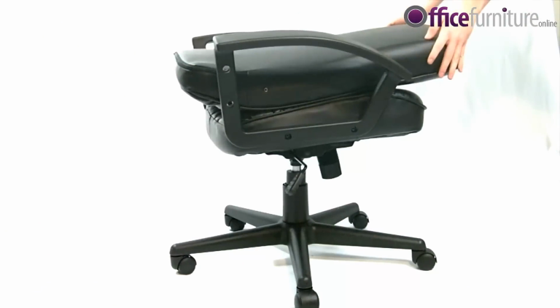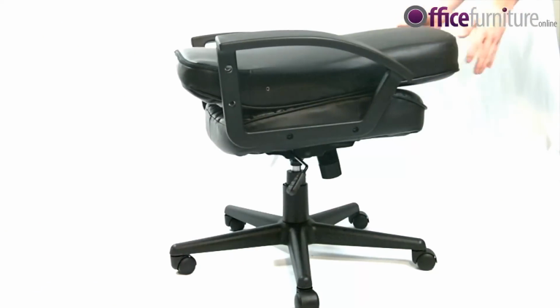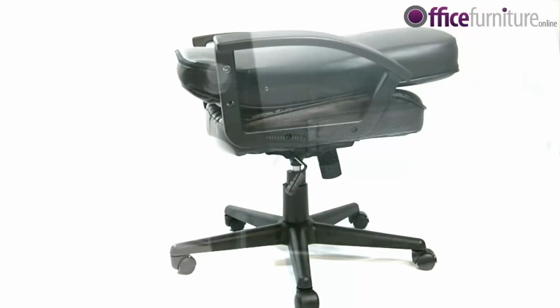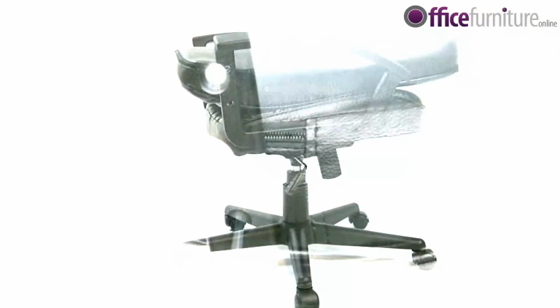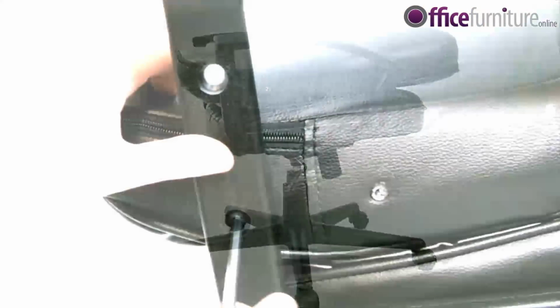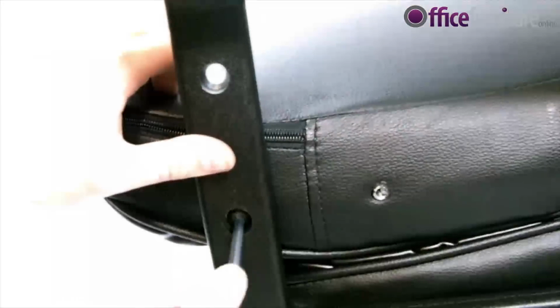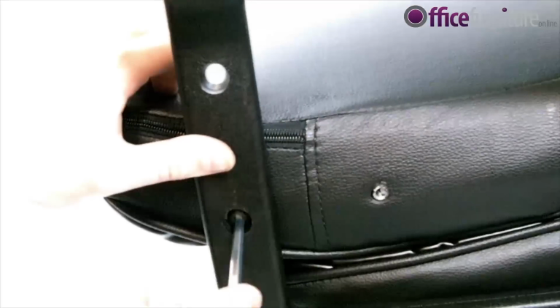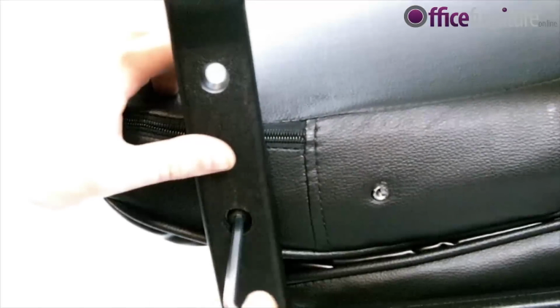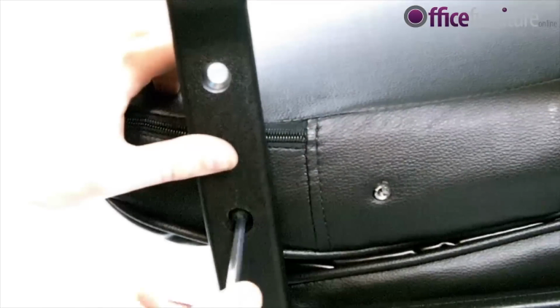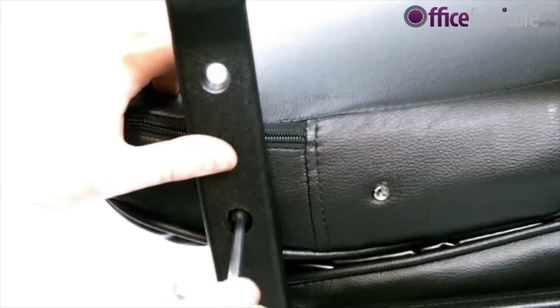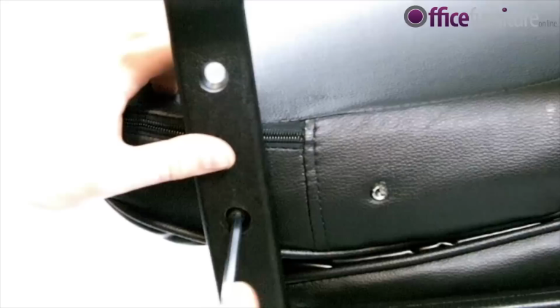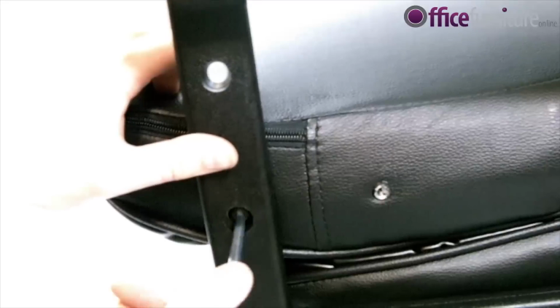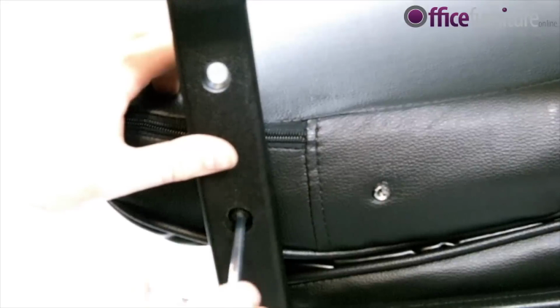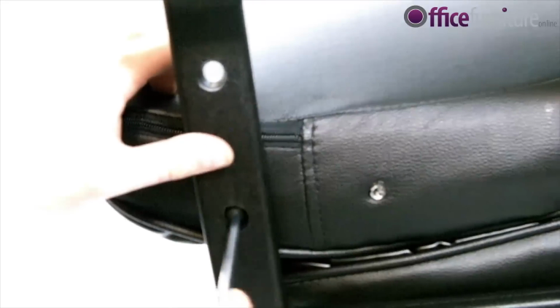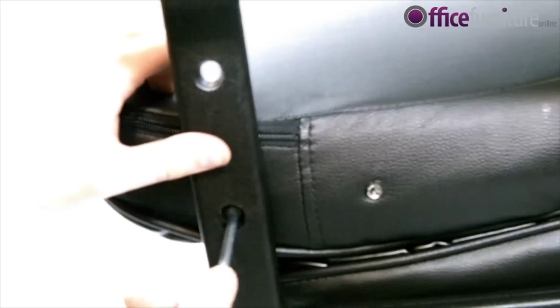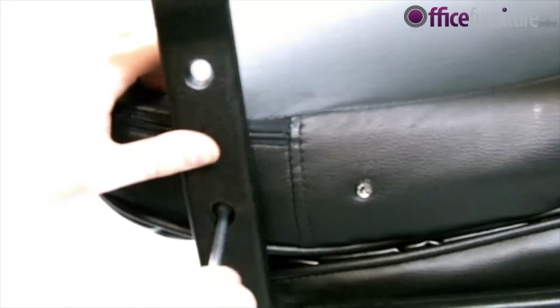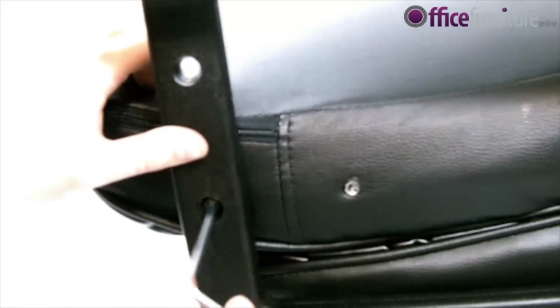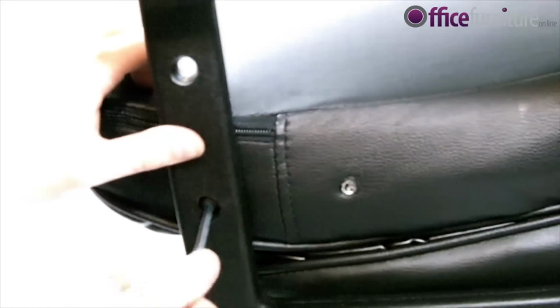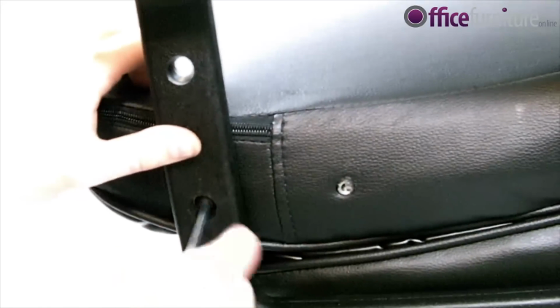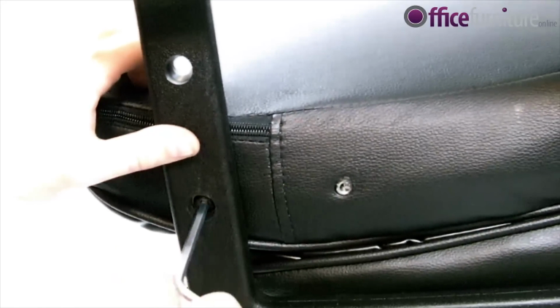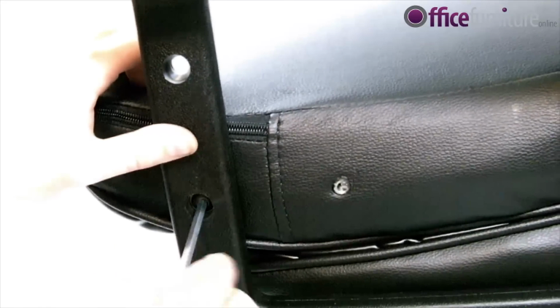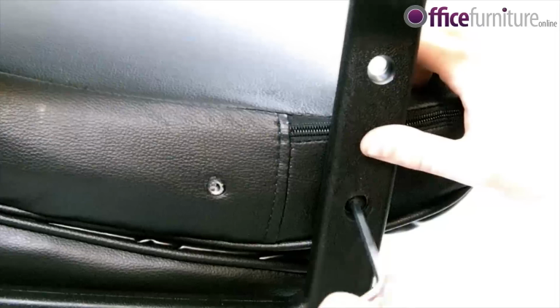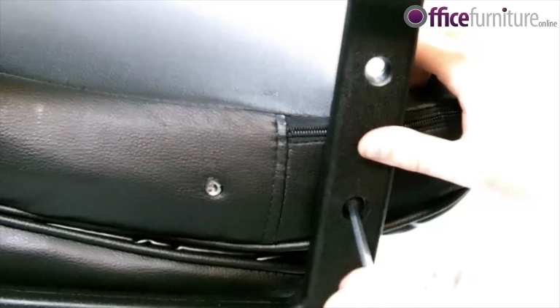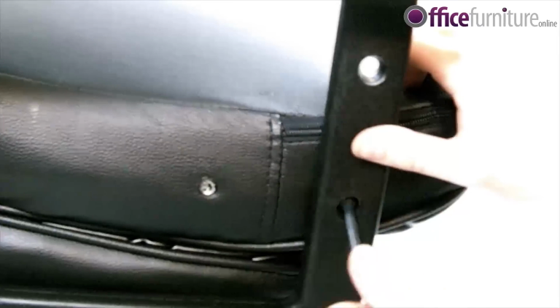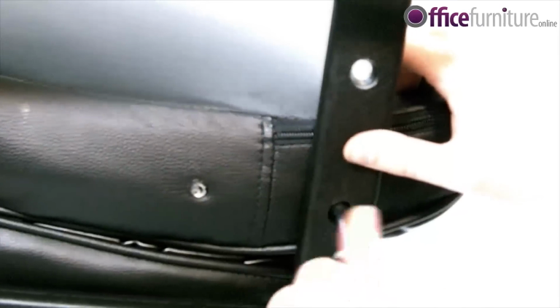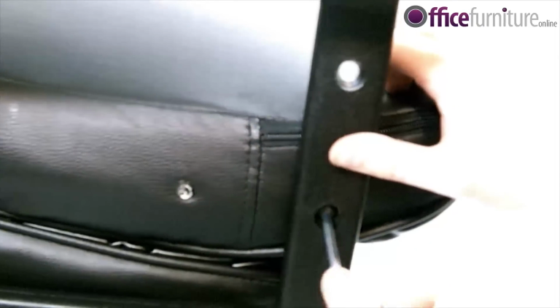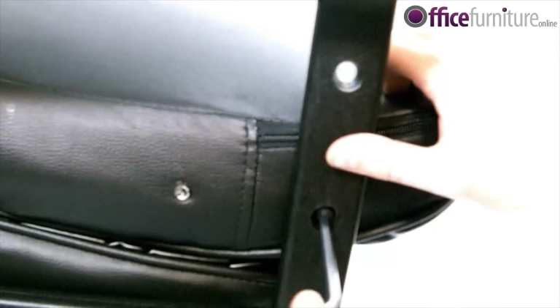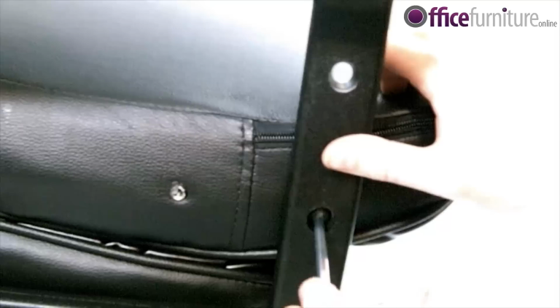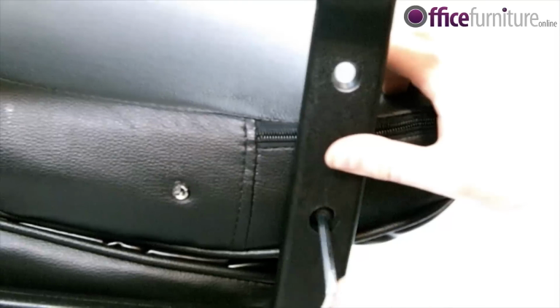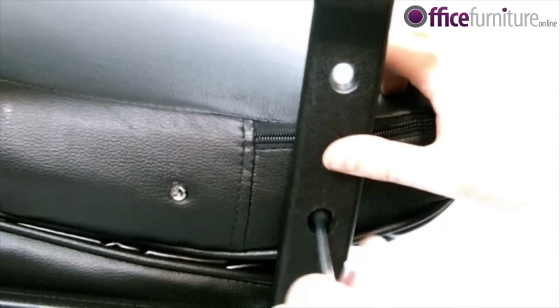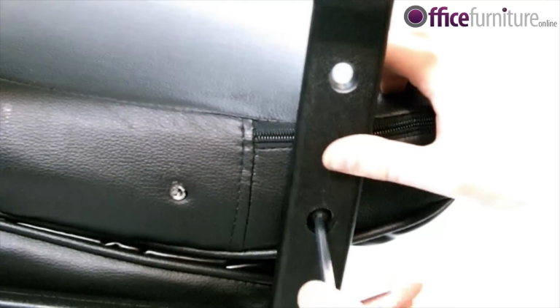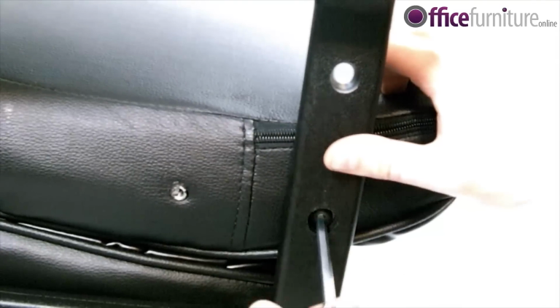Next, place the back of the chair face down on the seat. This should align the first 2 bolt positions. Bolt it into position on both sides — again, not fully.